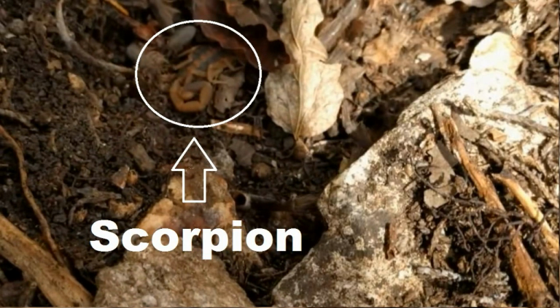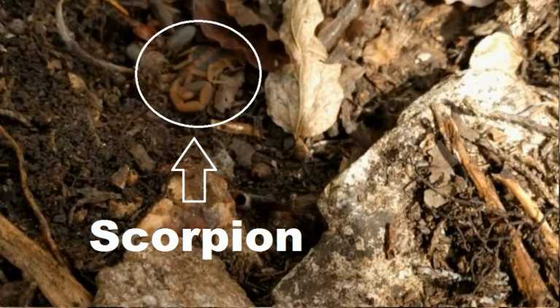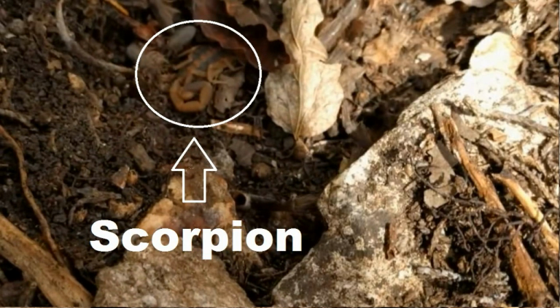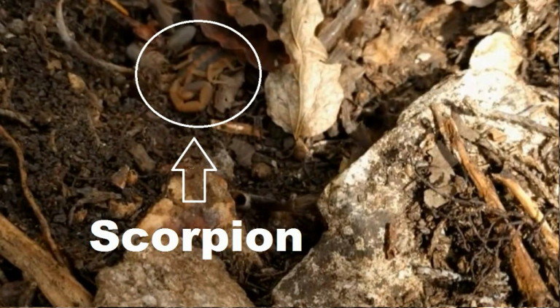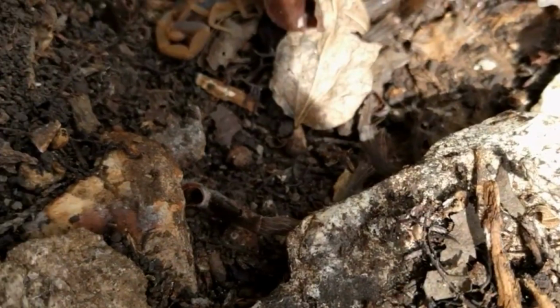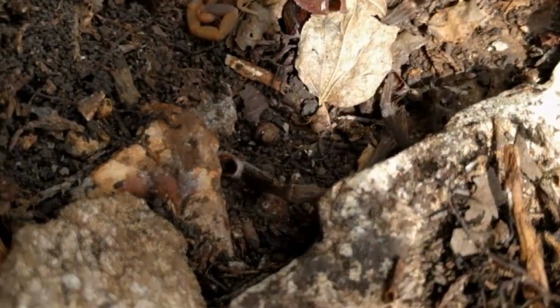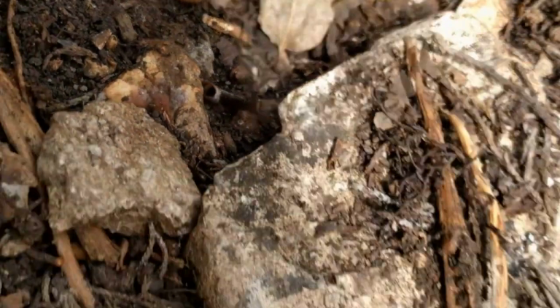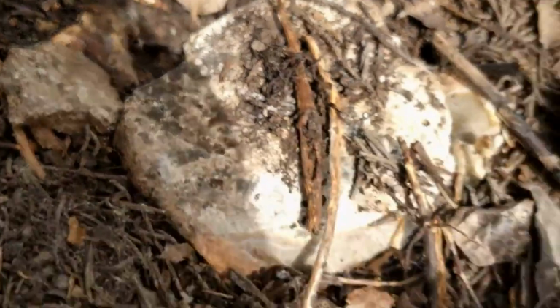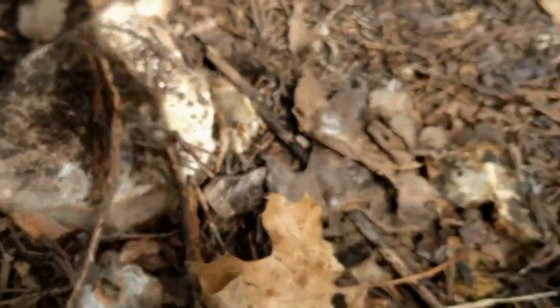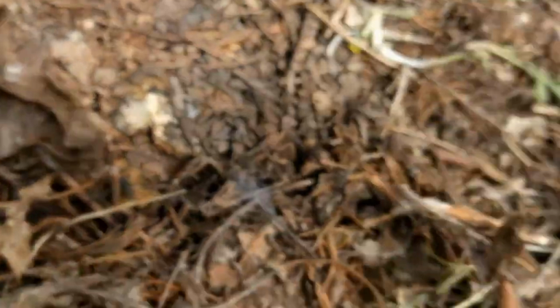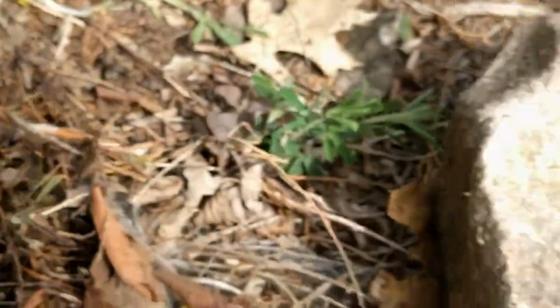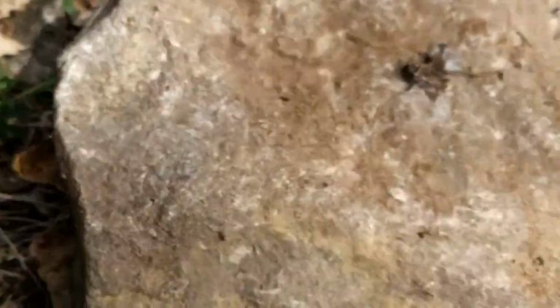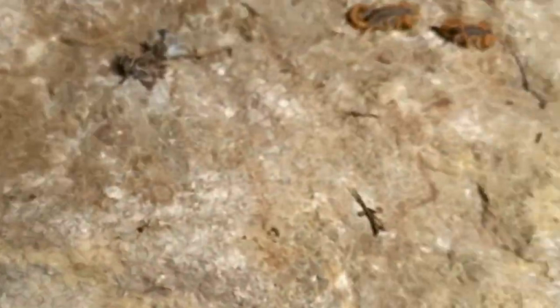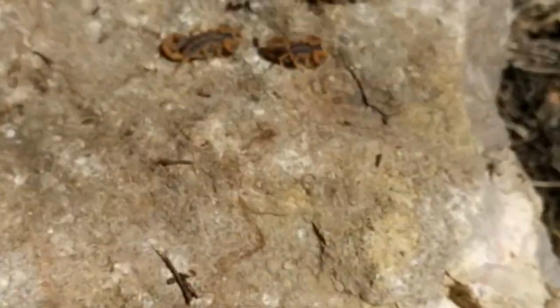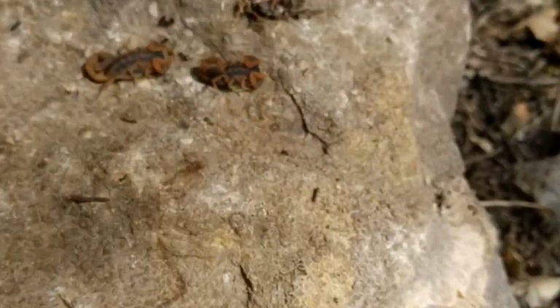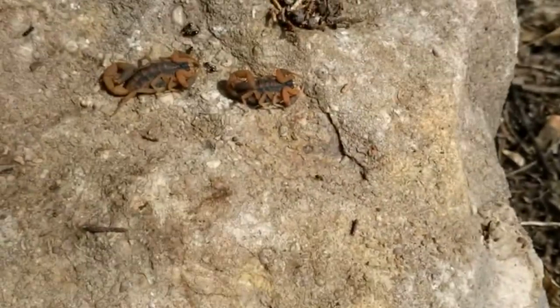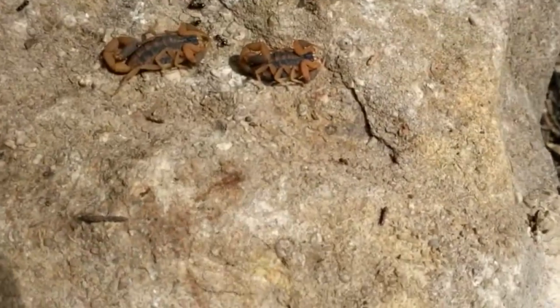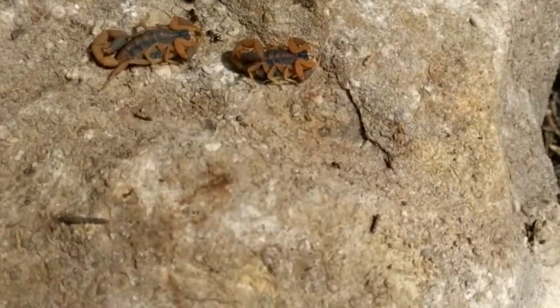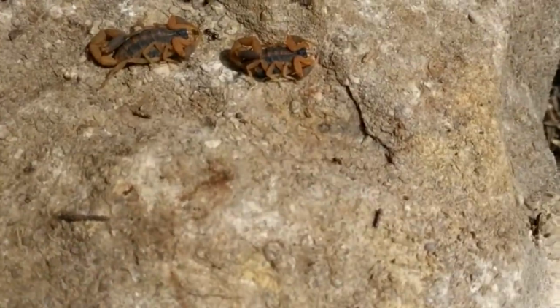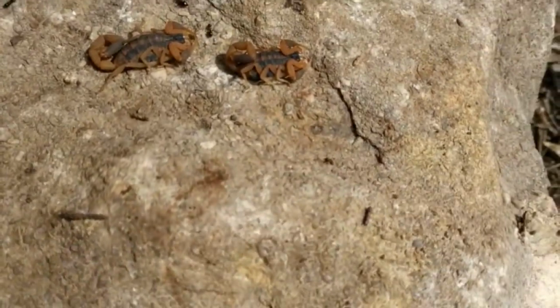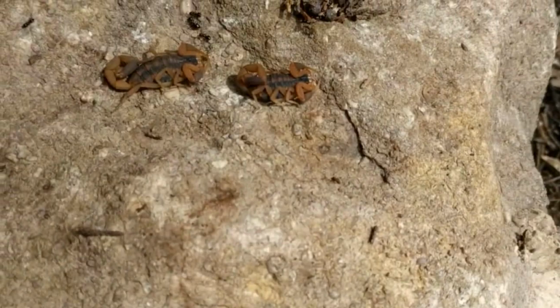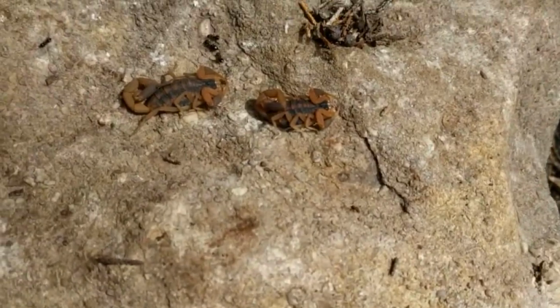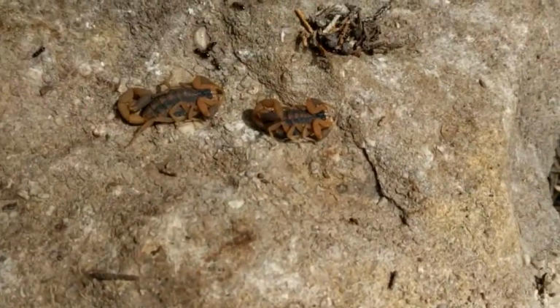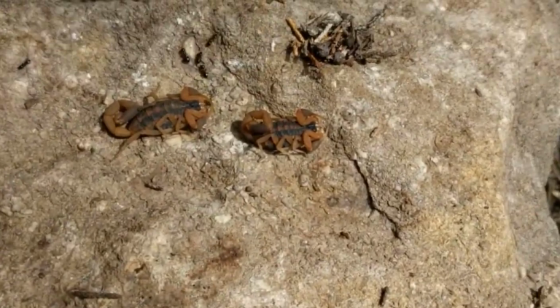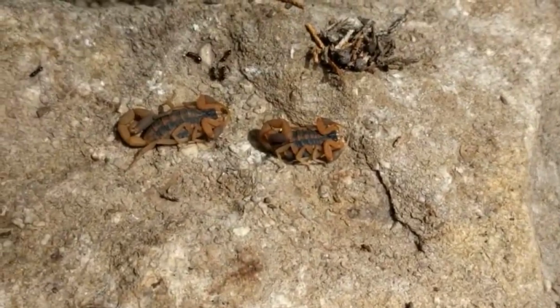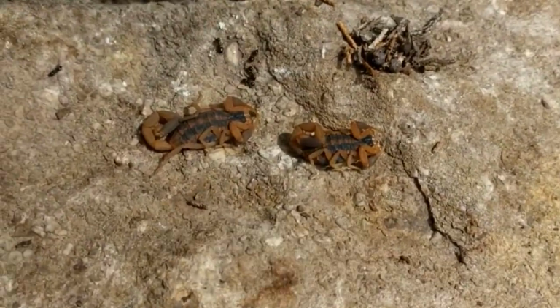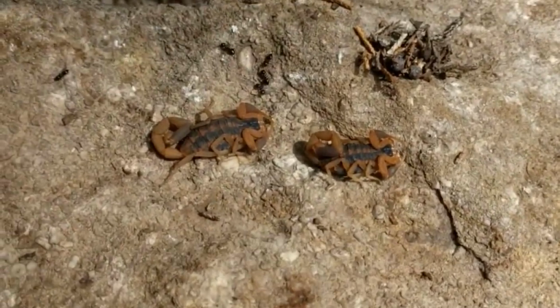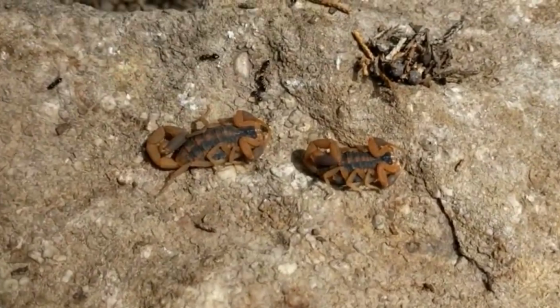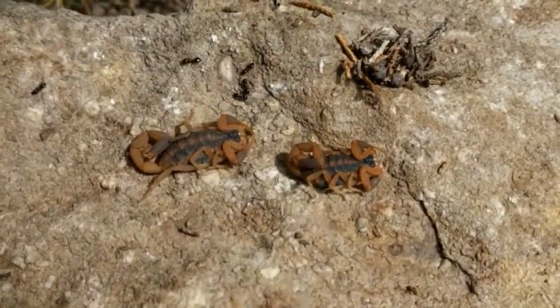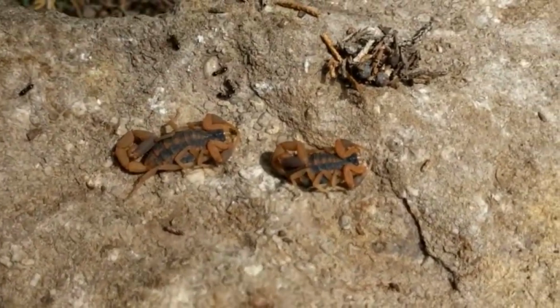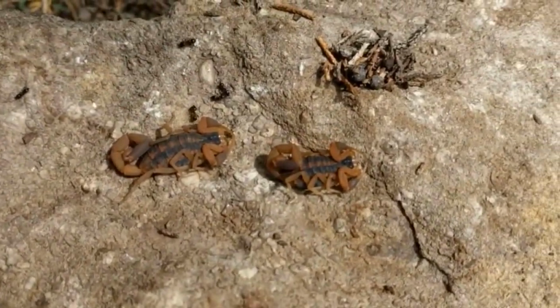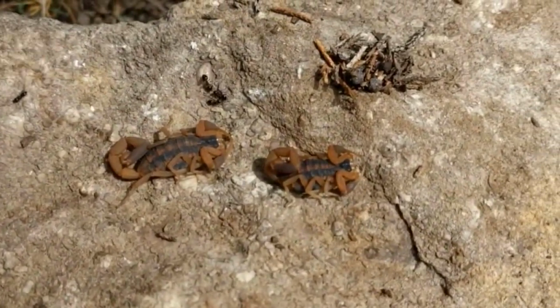As you can see, the scorpions blend in very well with their surroundings. These scorpions live mostly in the south-central U.S., as far north as Colorado, Kansas, and Missouri.